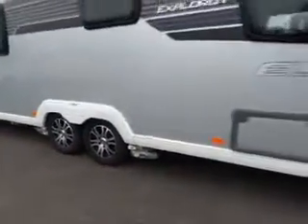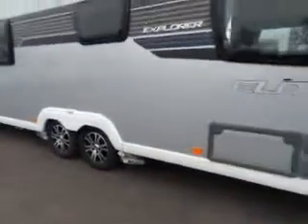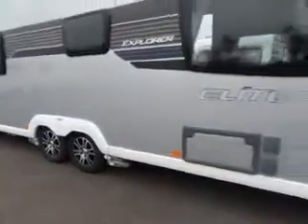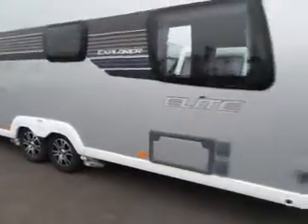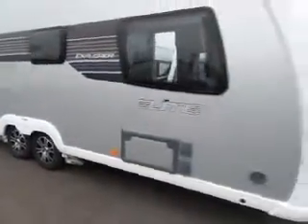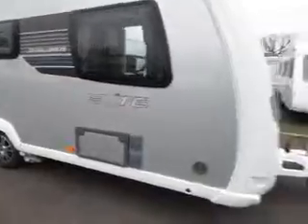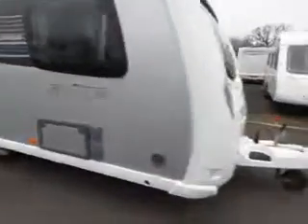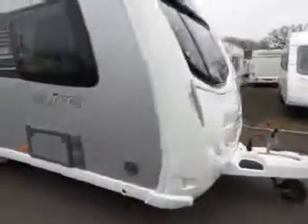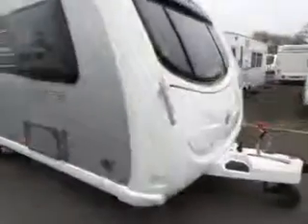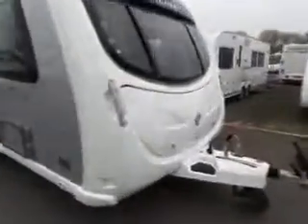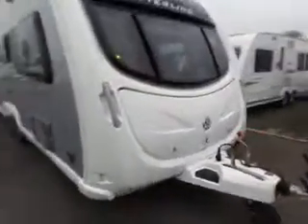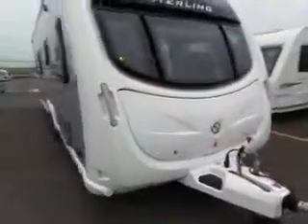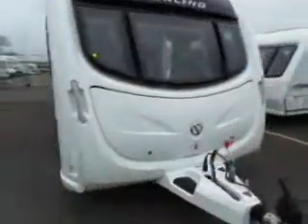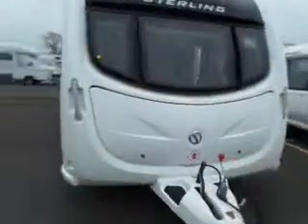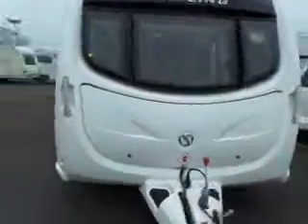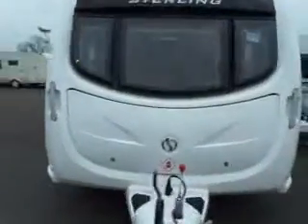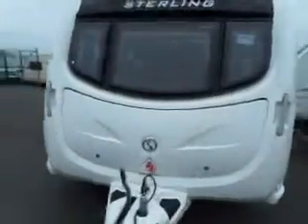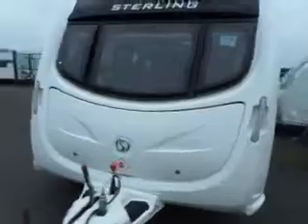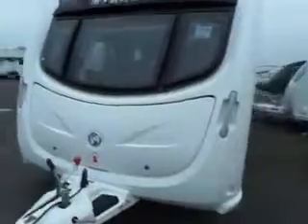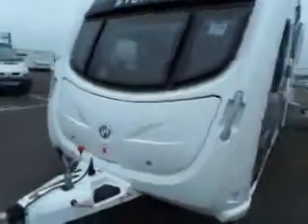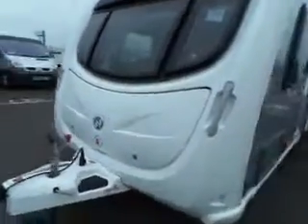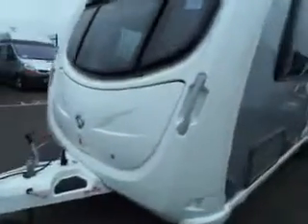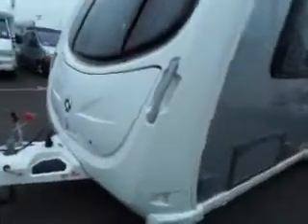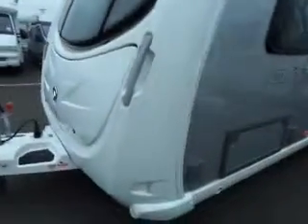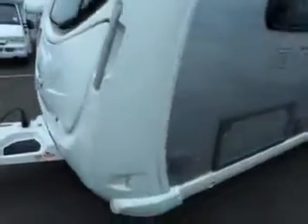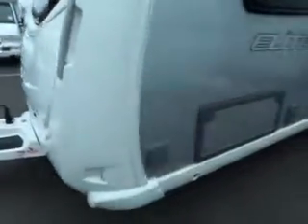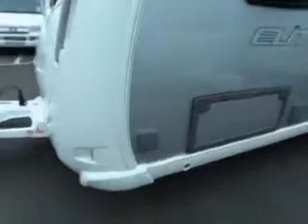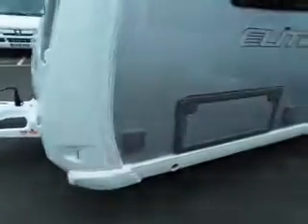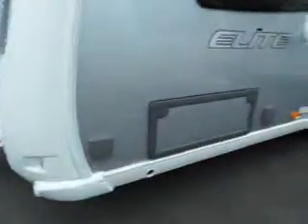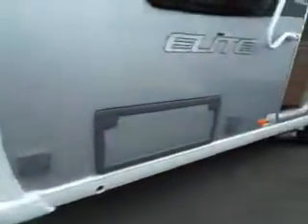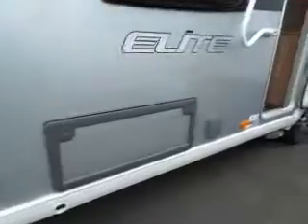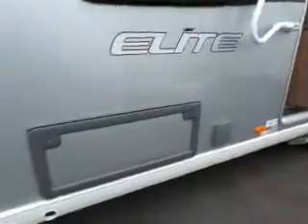Let's take a look around and look inside. It's got a gas barbecue point and 240 outlet.